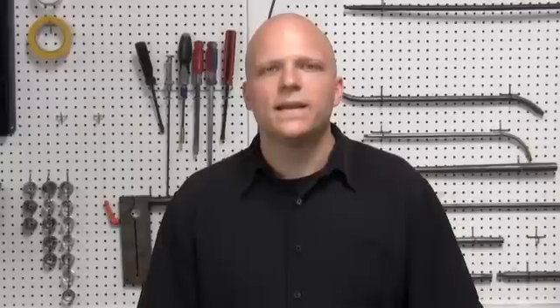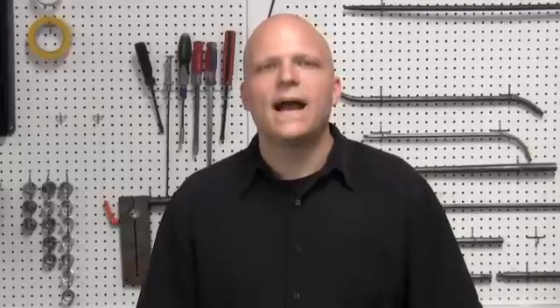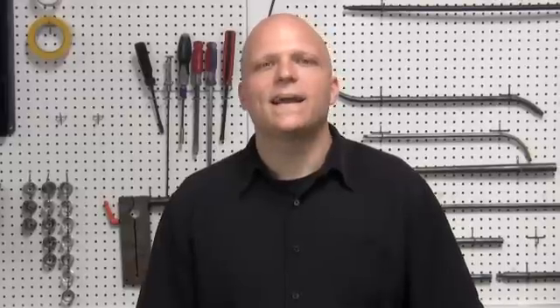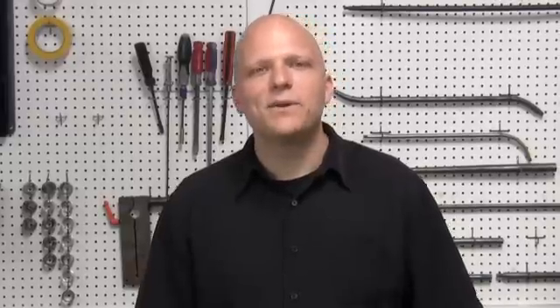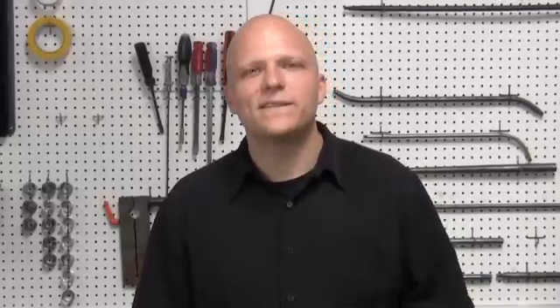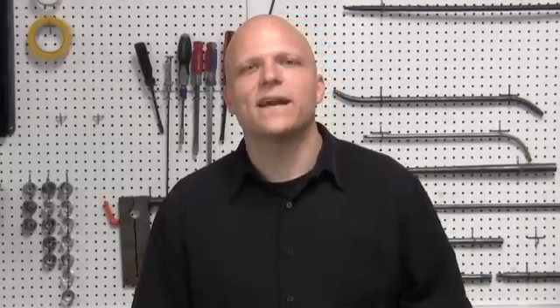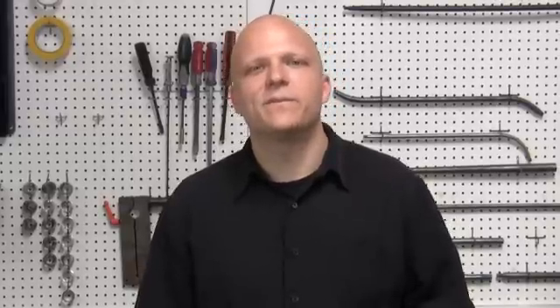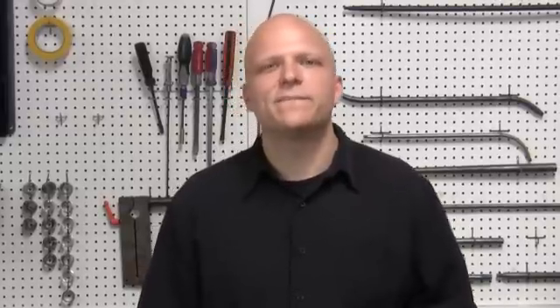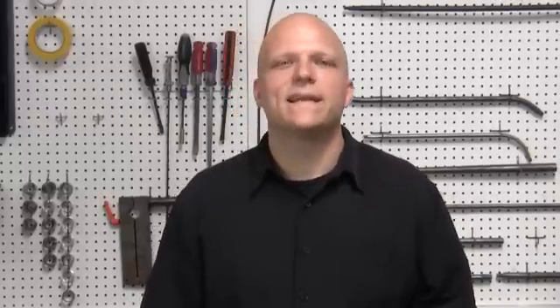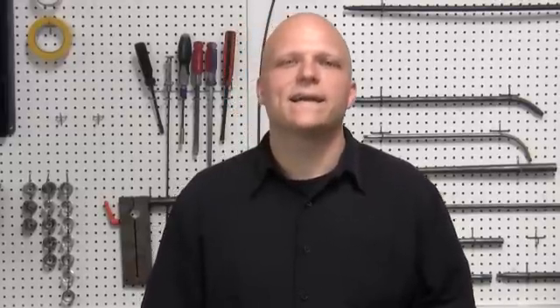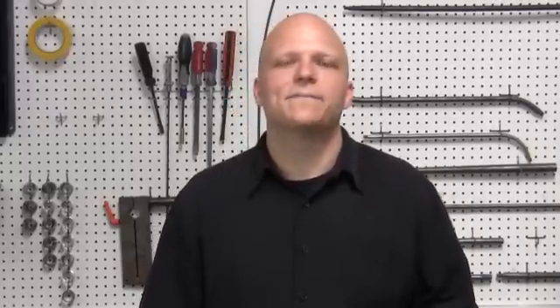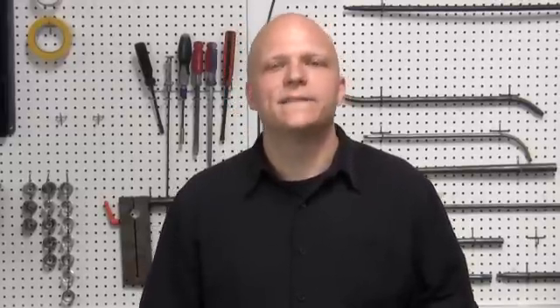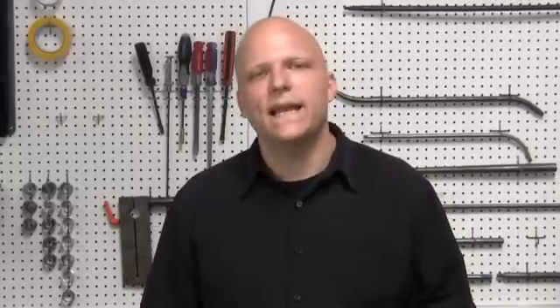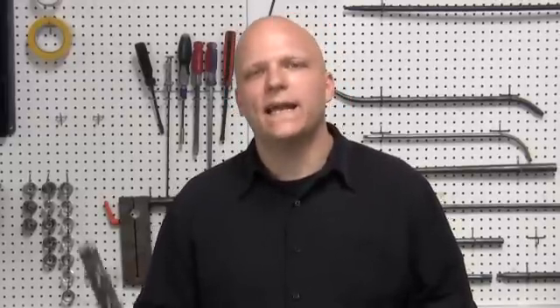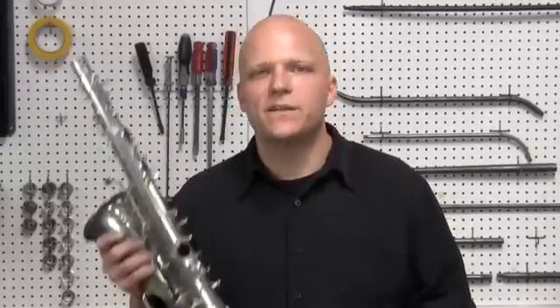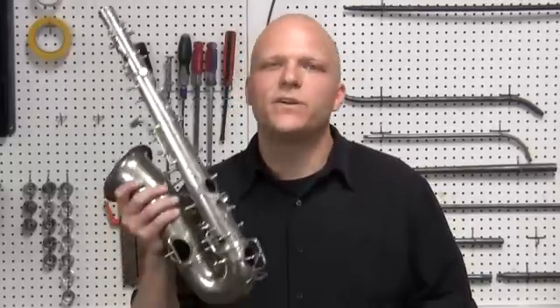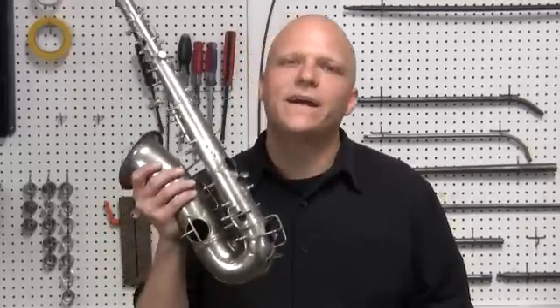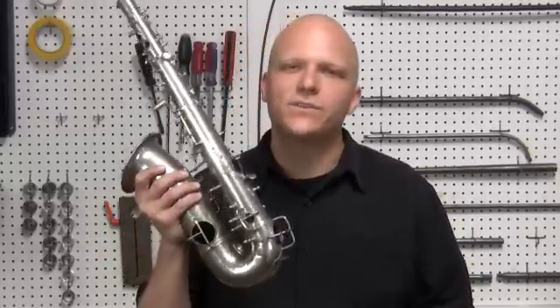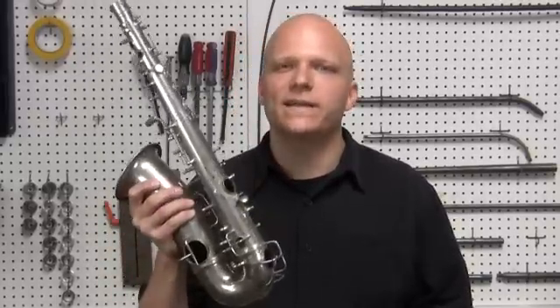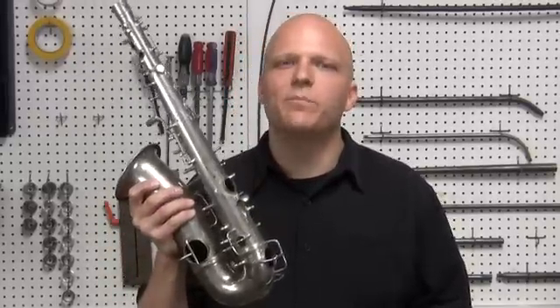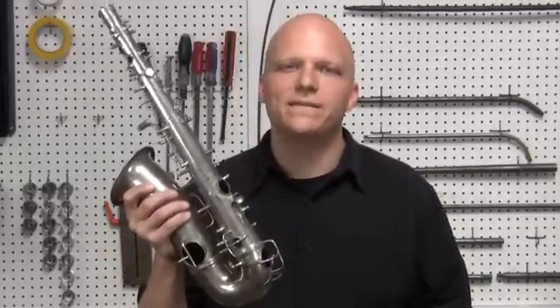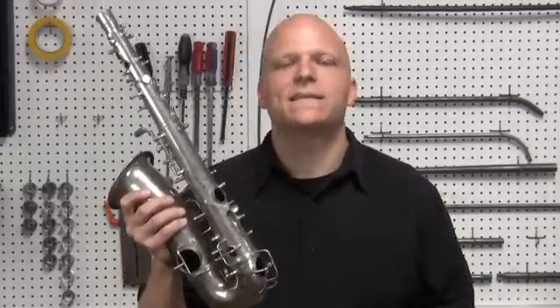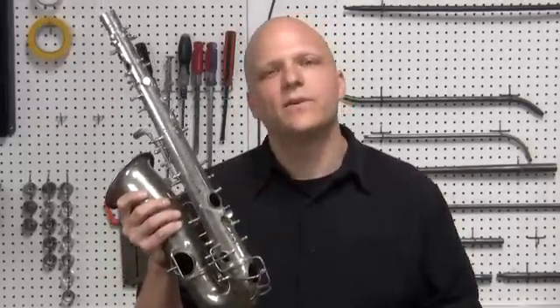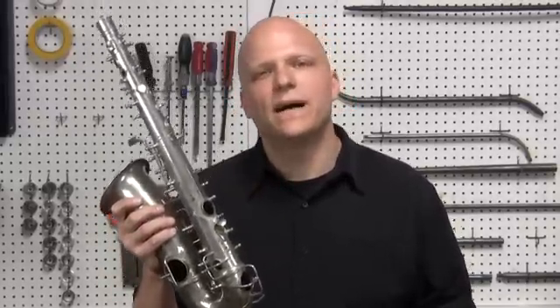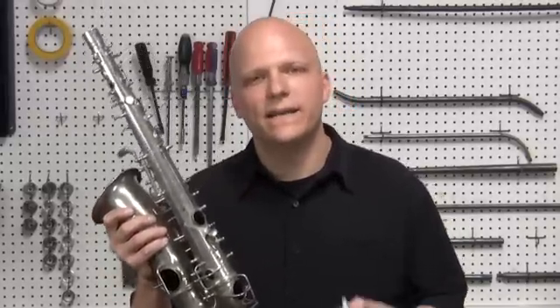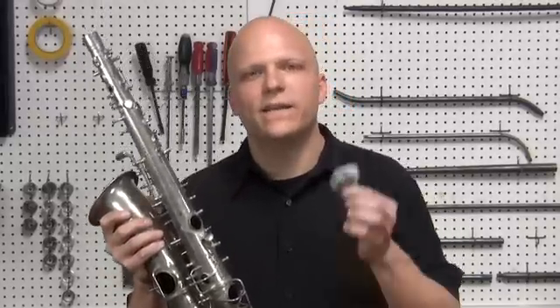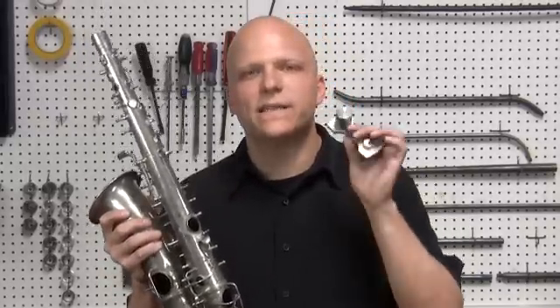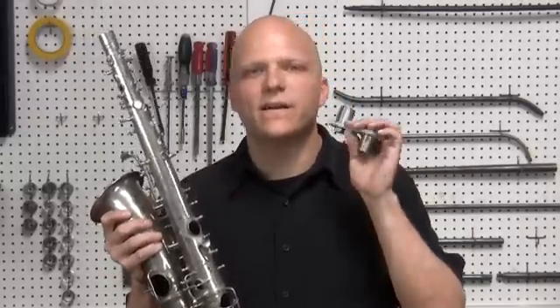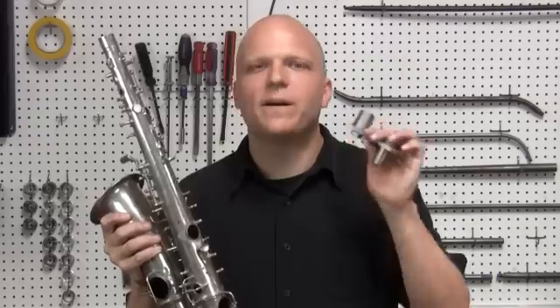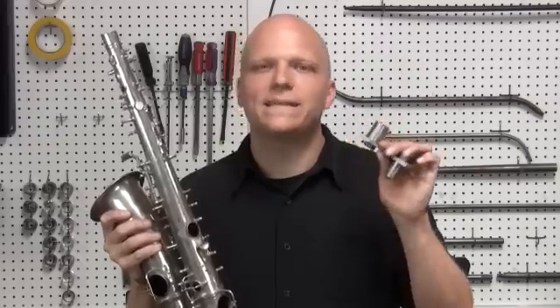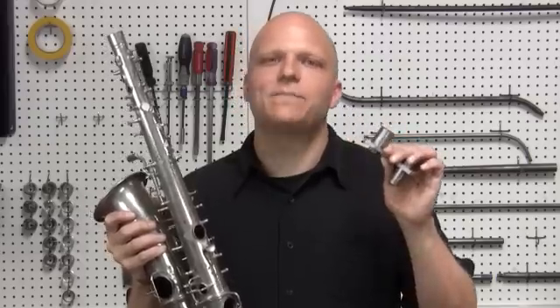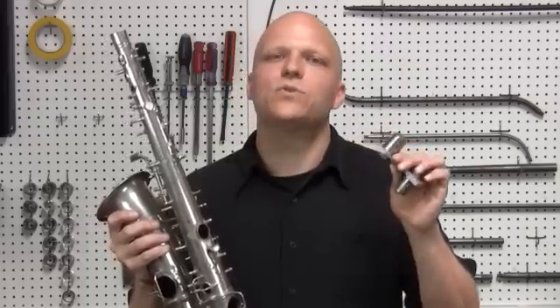Hi, I'm Curt Alterac with MusicMedic.com. Today, I'm going to show you how to straighten a bent saxophone body using our body slam tool.